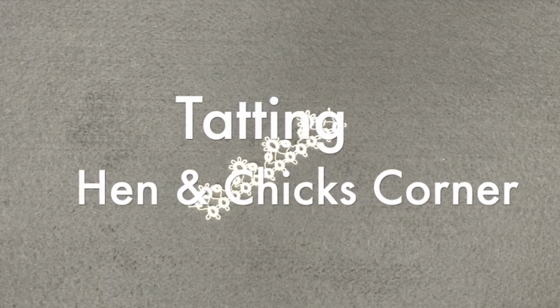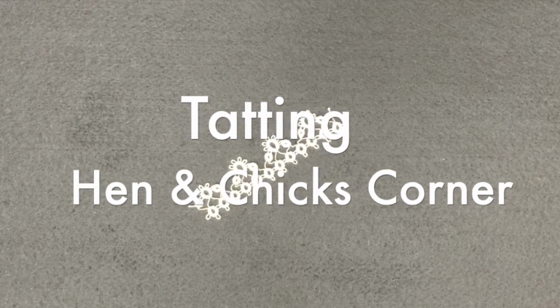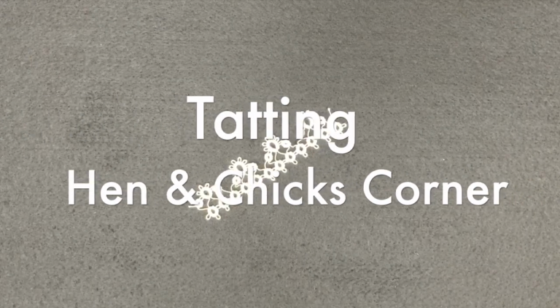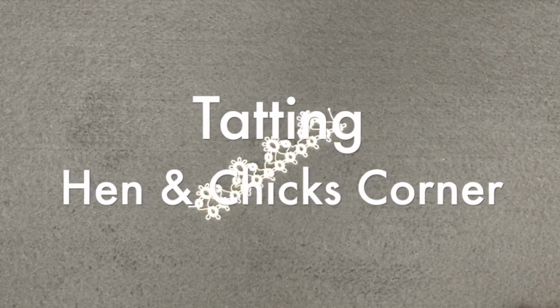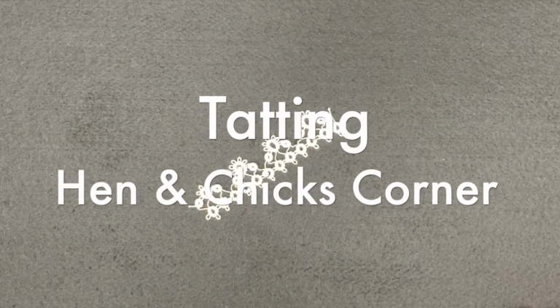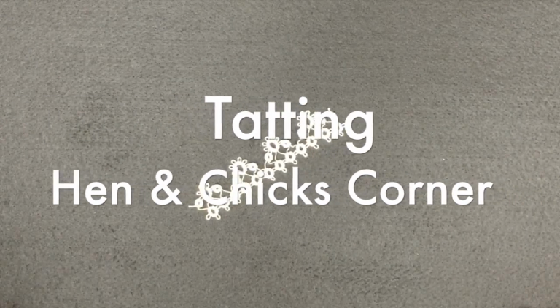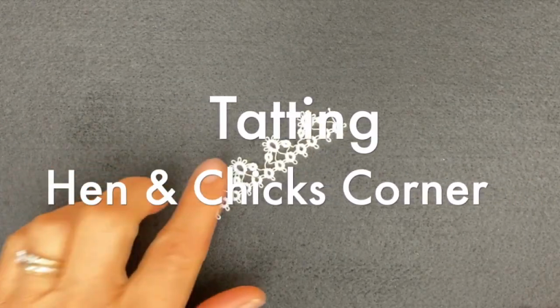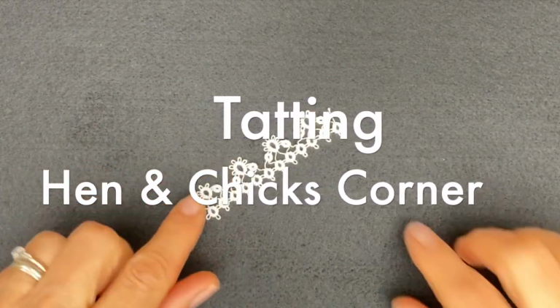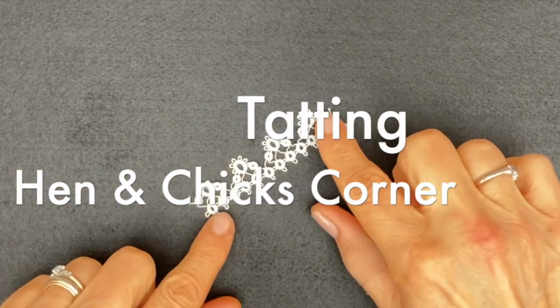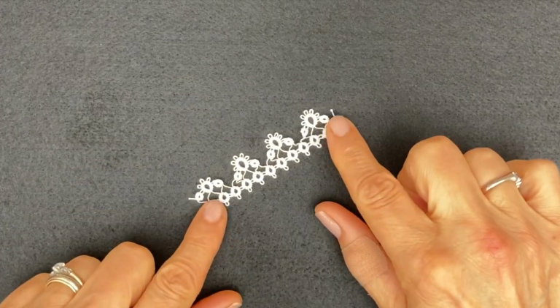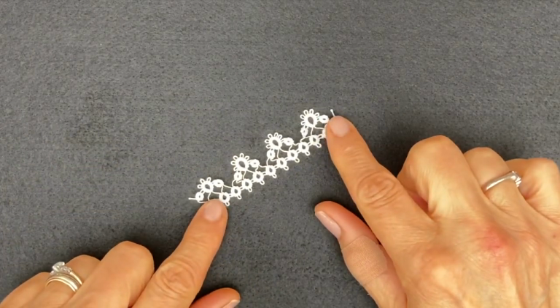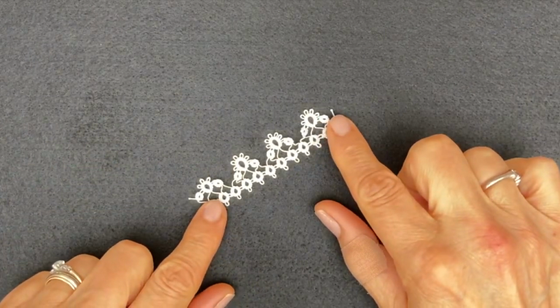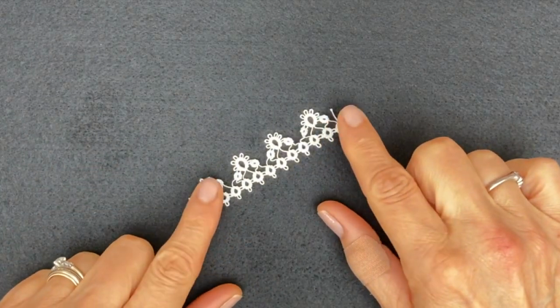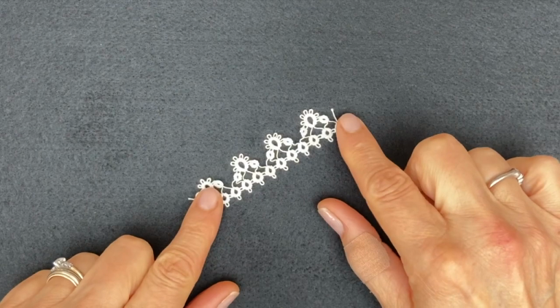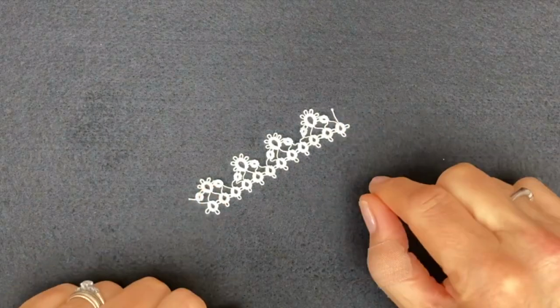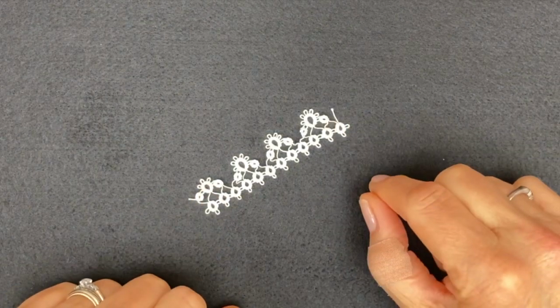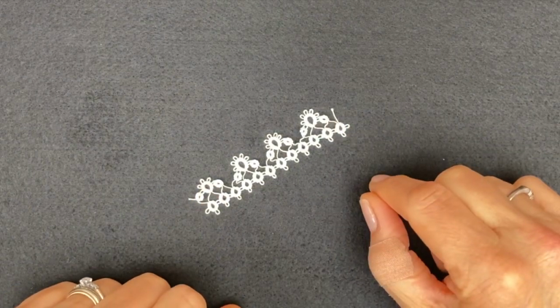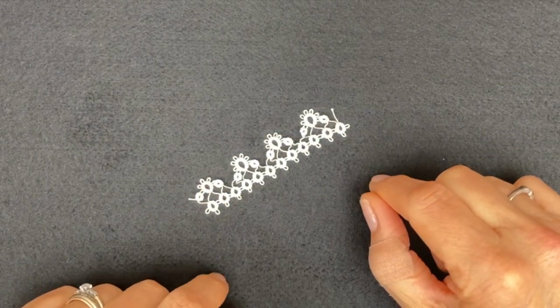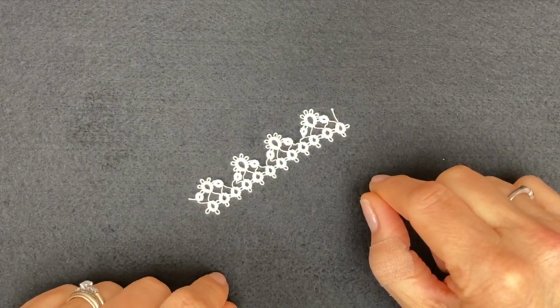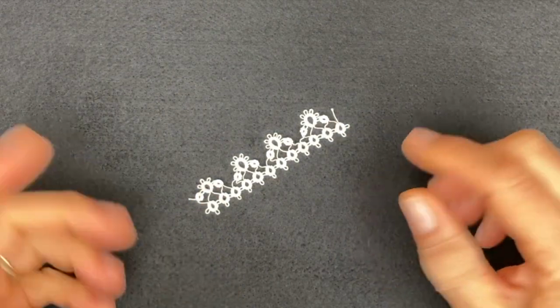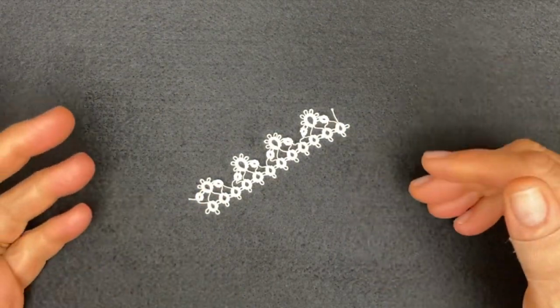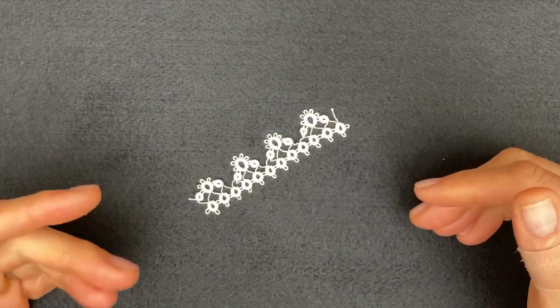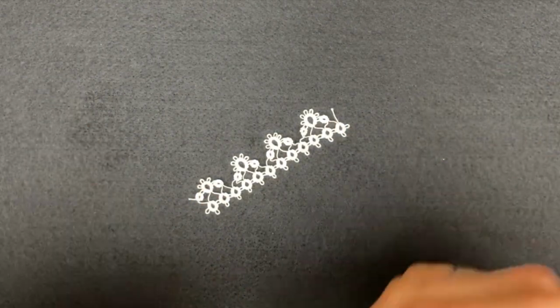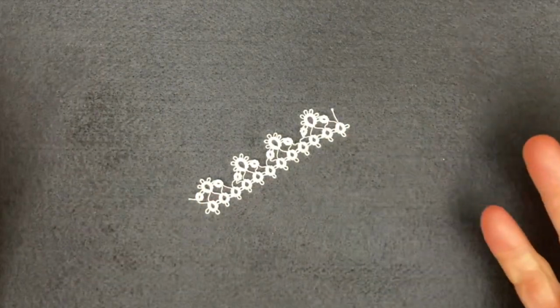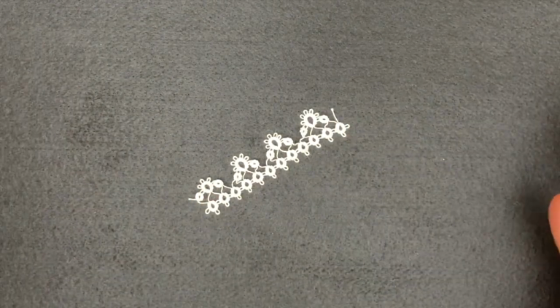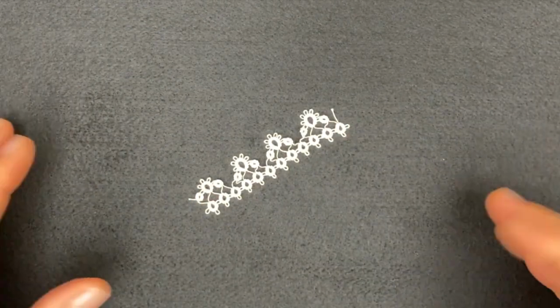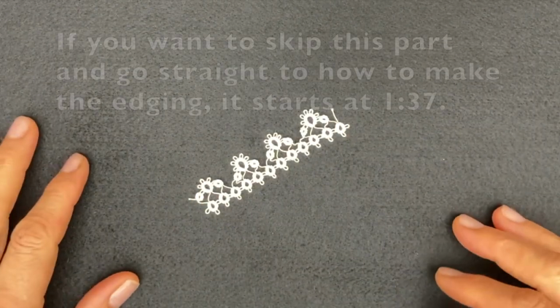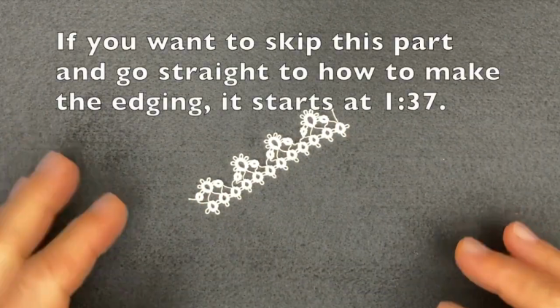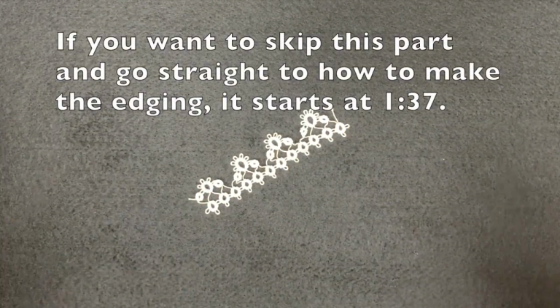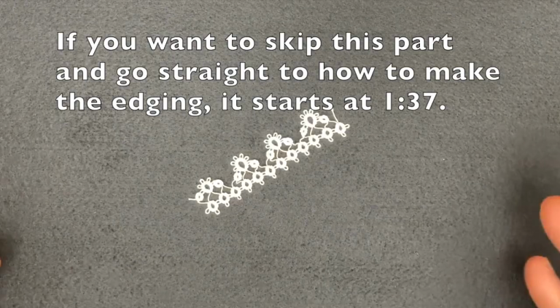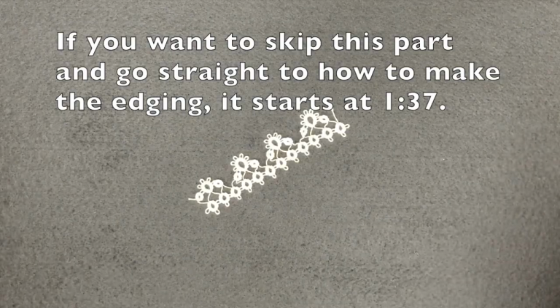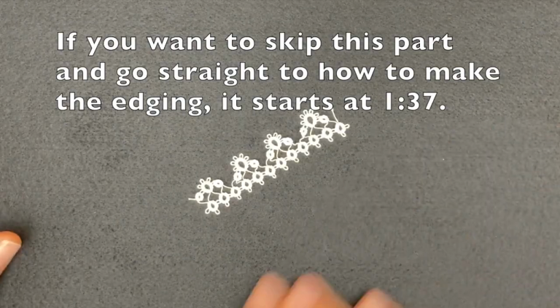Hello, following on from the previous video on the hen and chicks edging, I talked about designing a corner for this edging, and I had some questions about how I design. I don't have a foolproof method - it's a bit of hit and miss and trying things really.